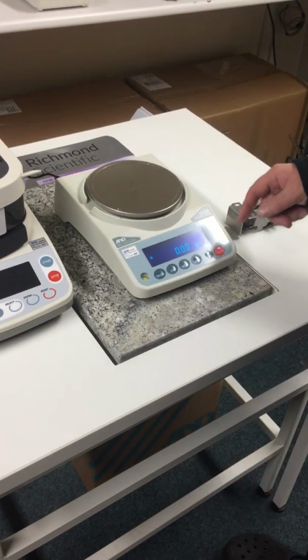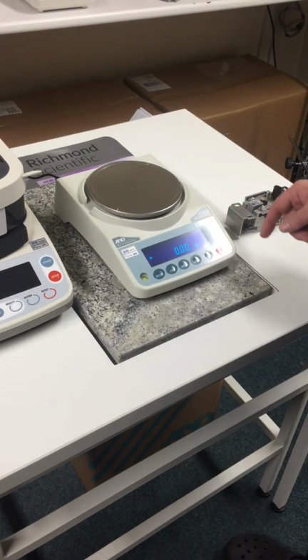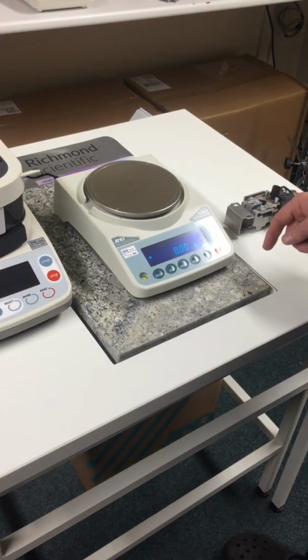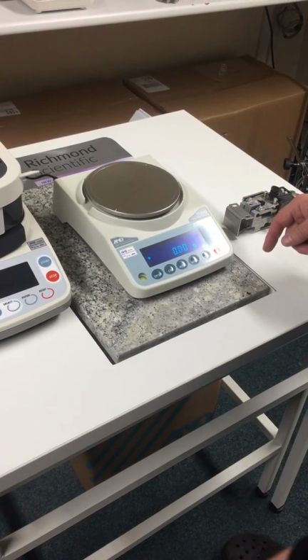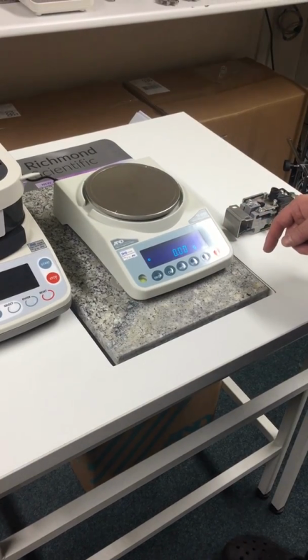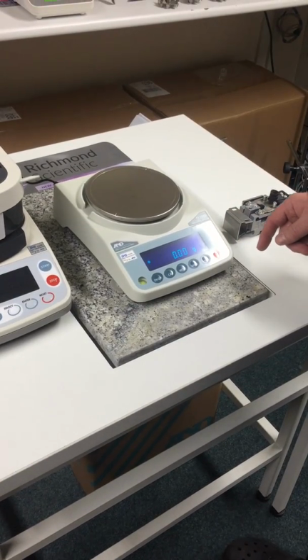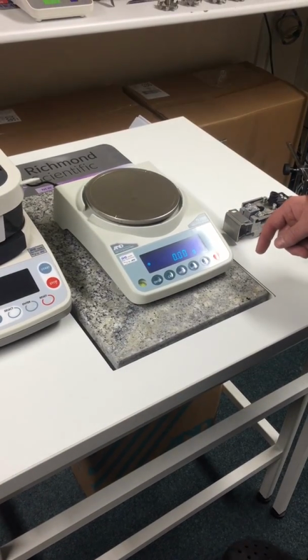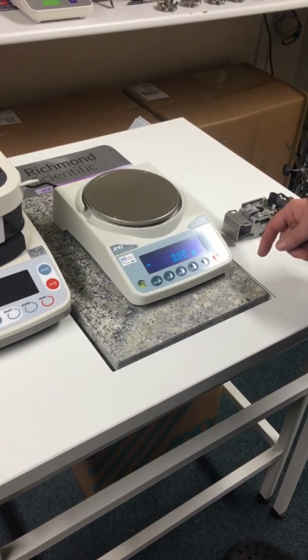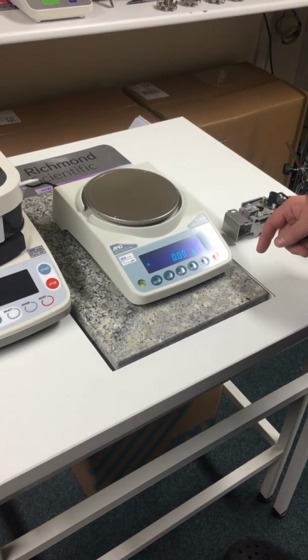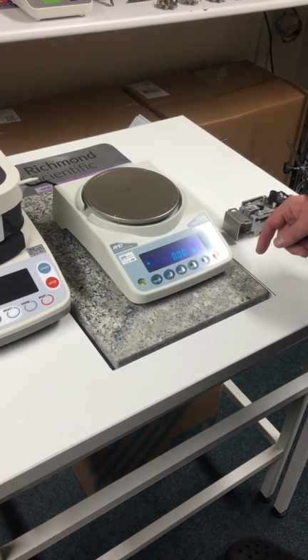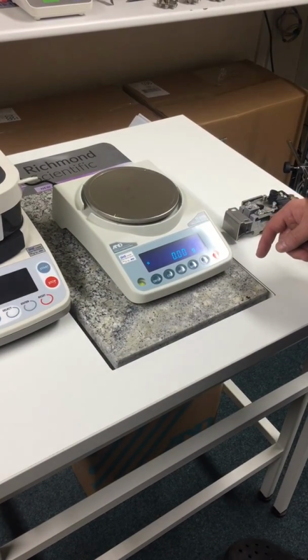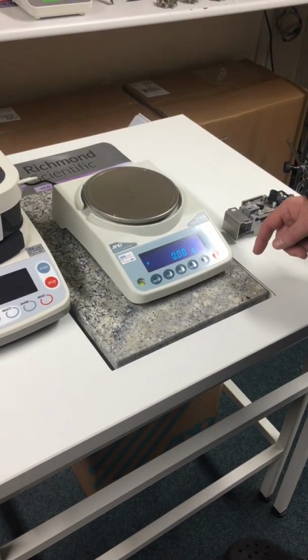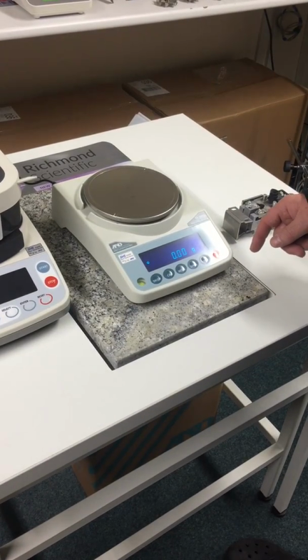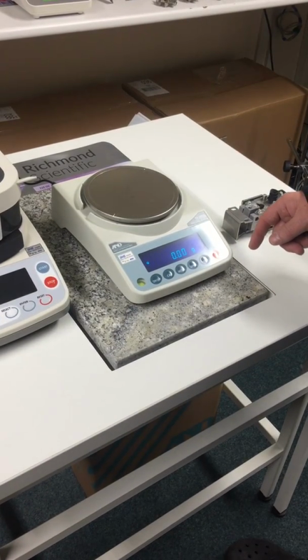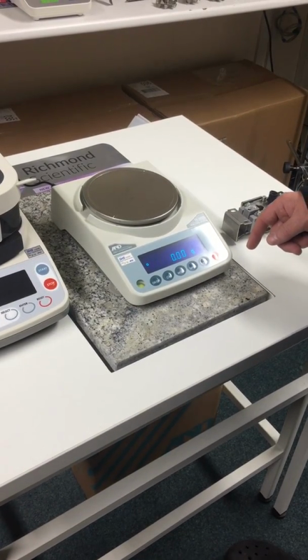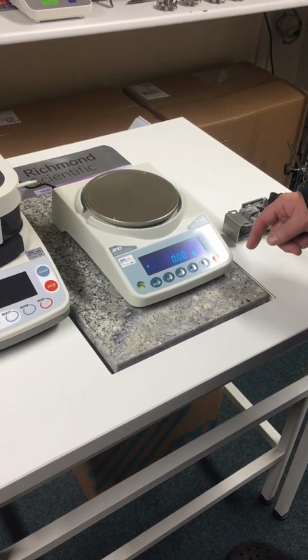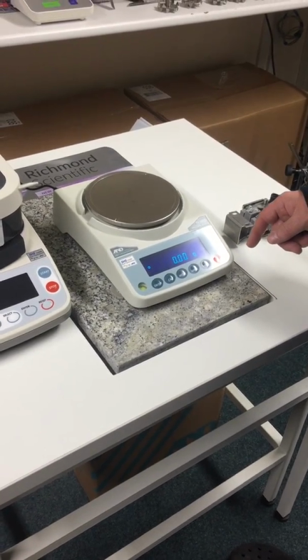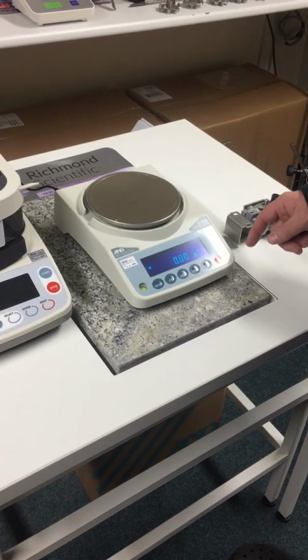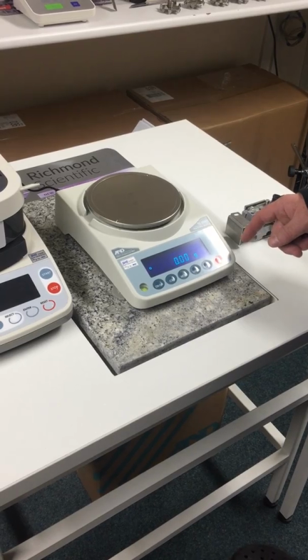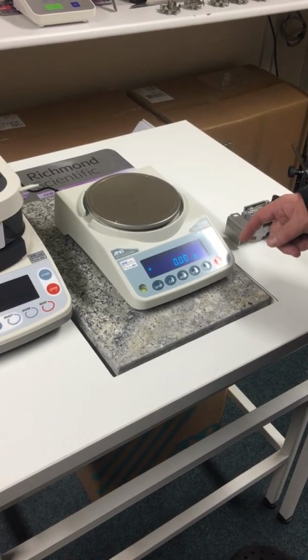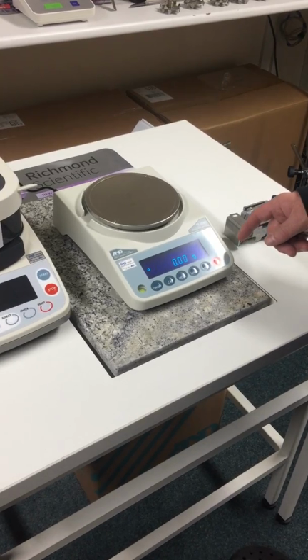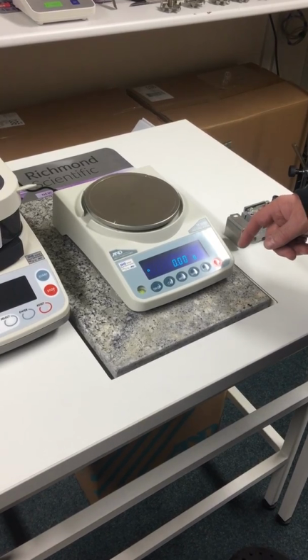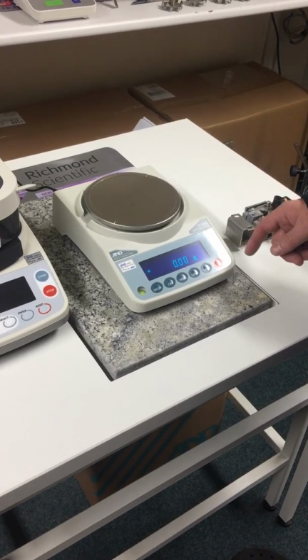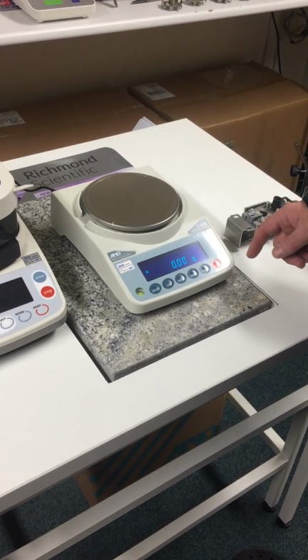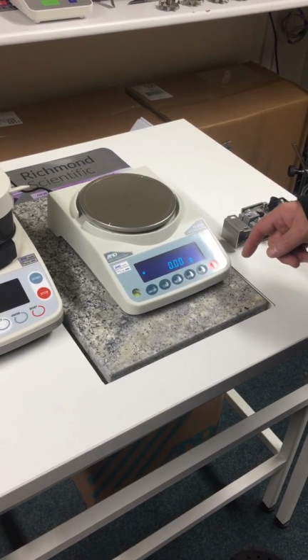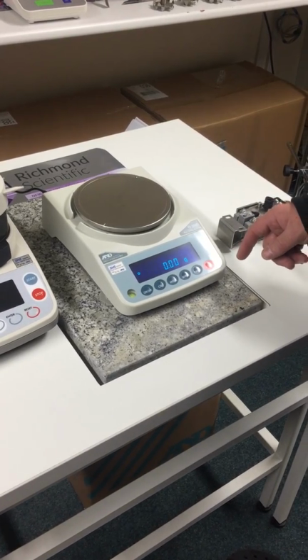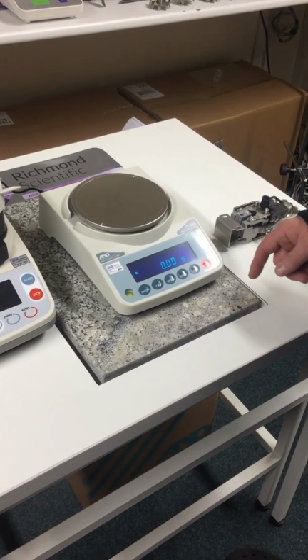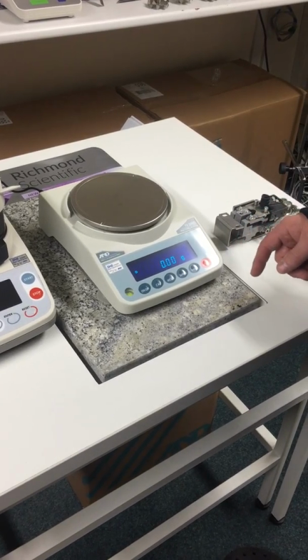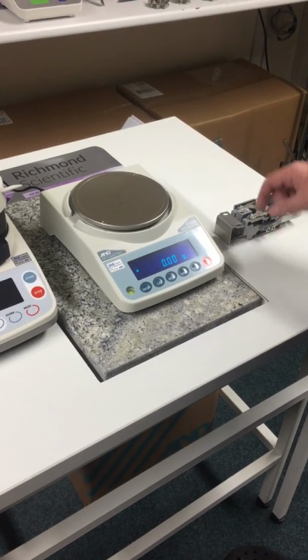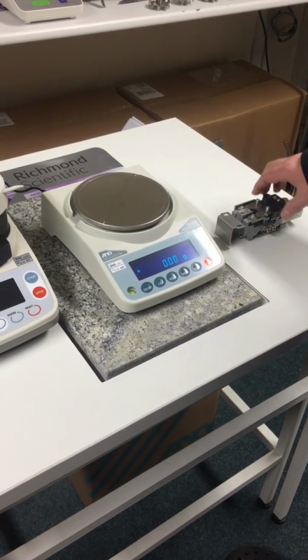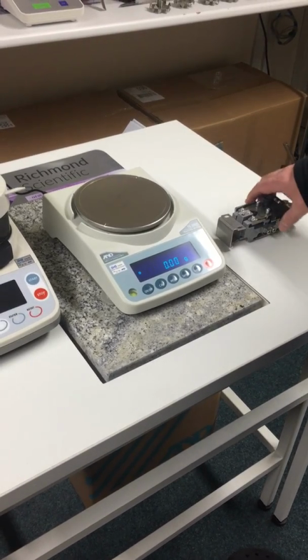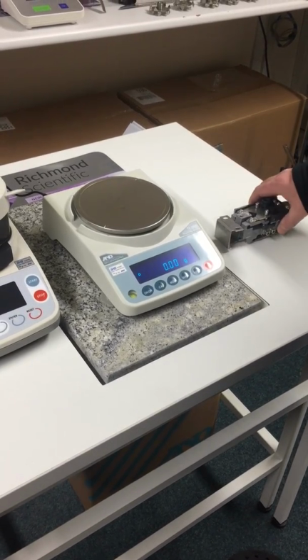This is the AMD FX3000i. This is a top hand balance, 3200 grams to two decimal places.